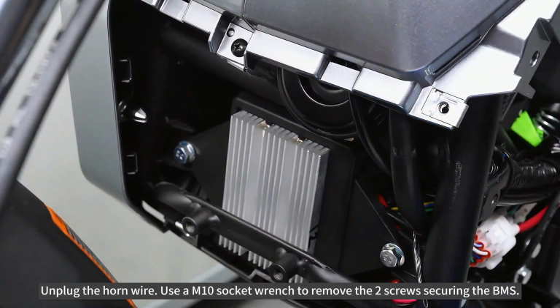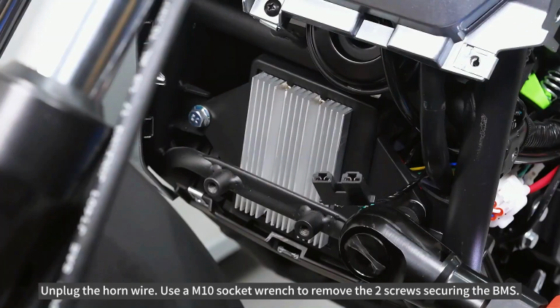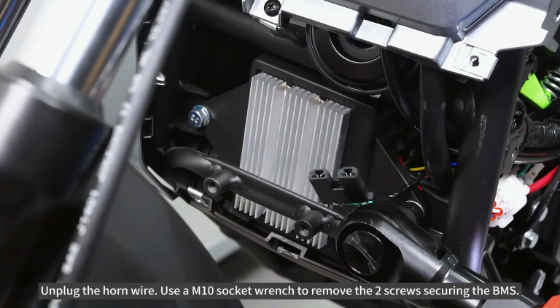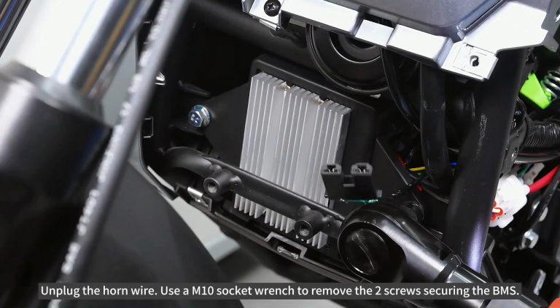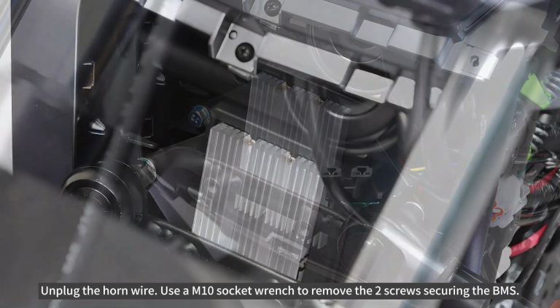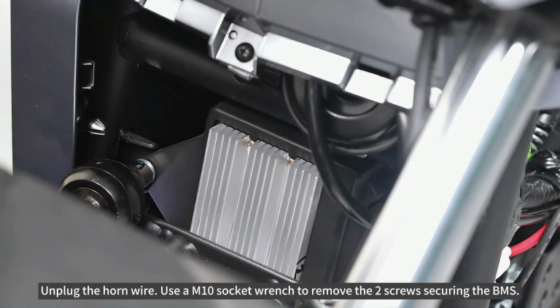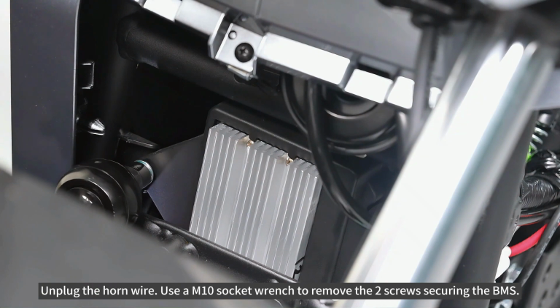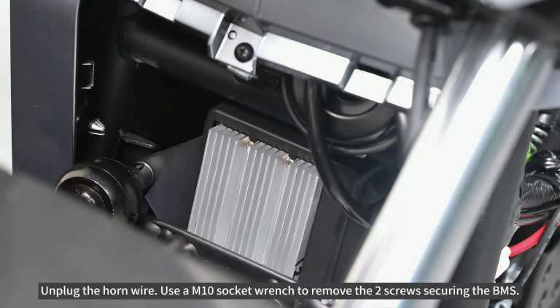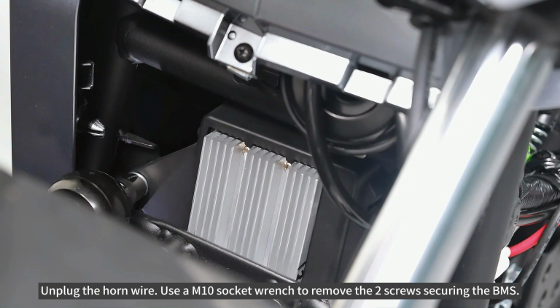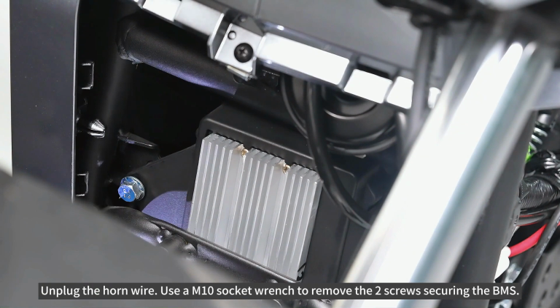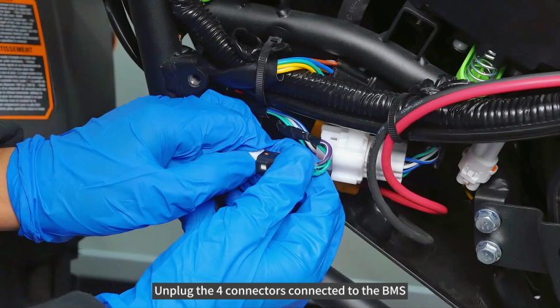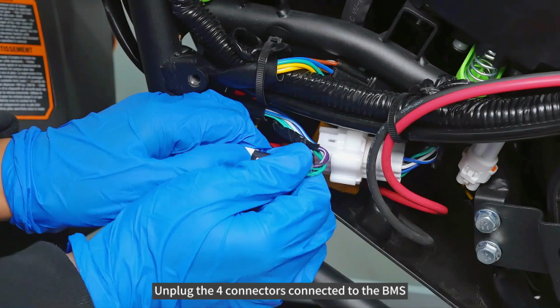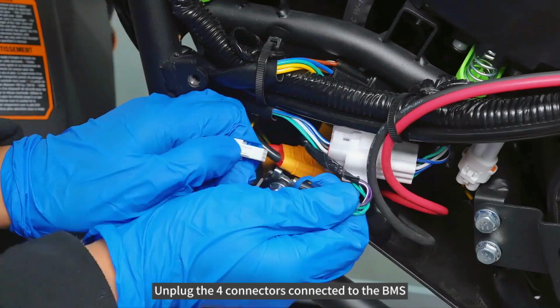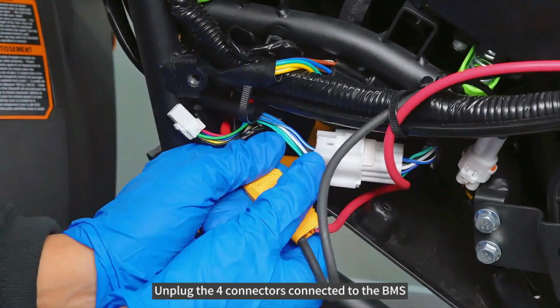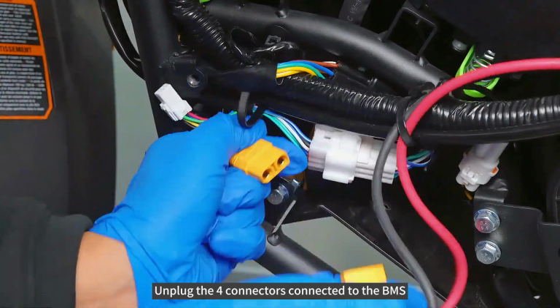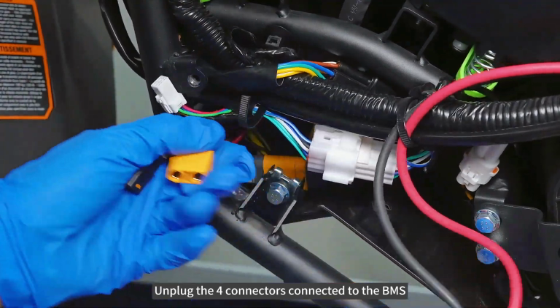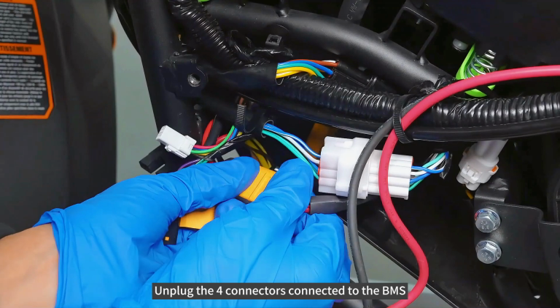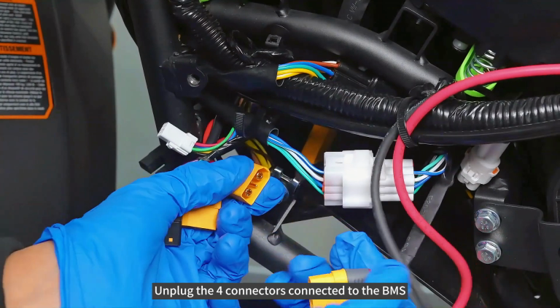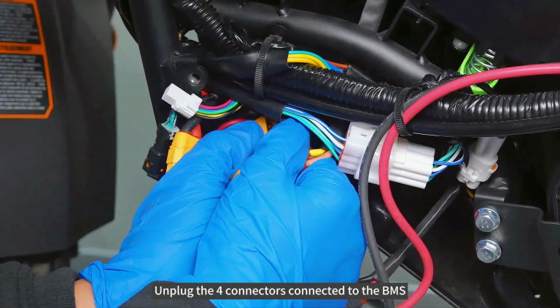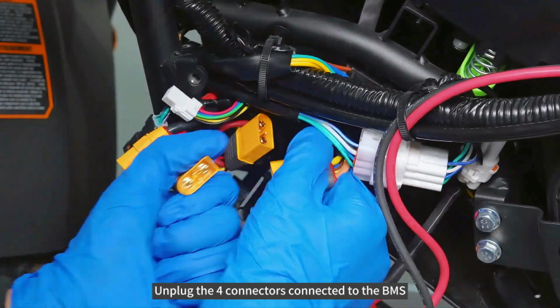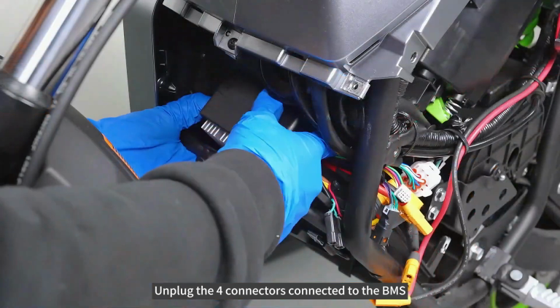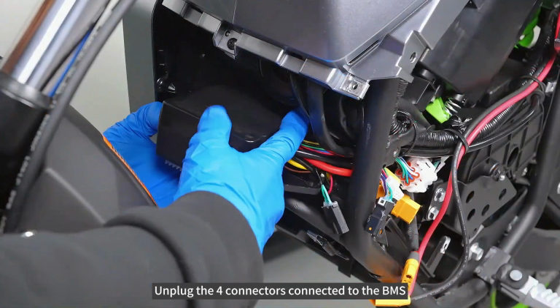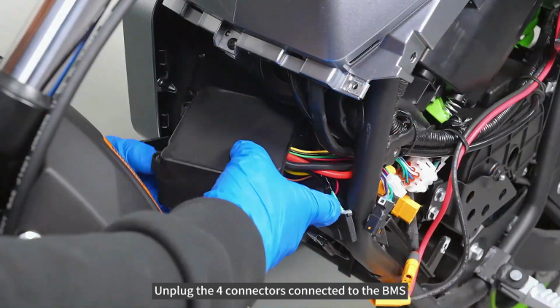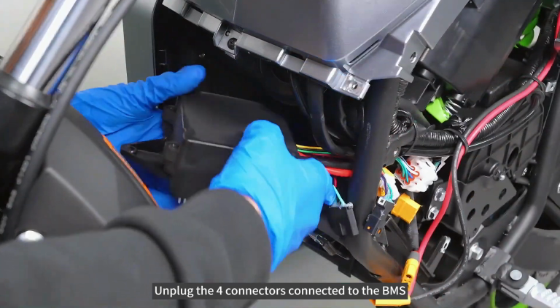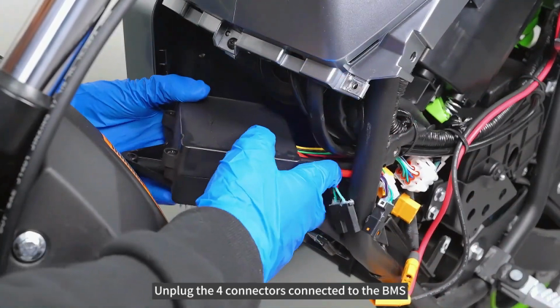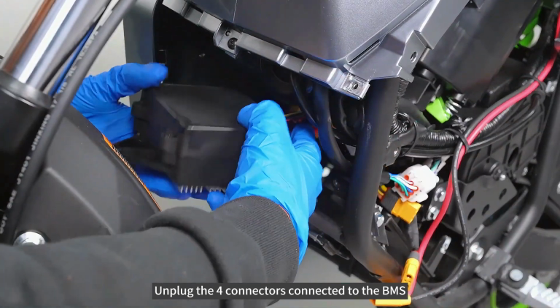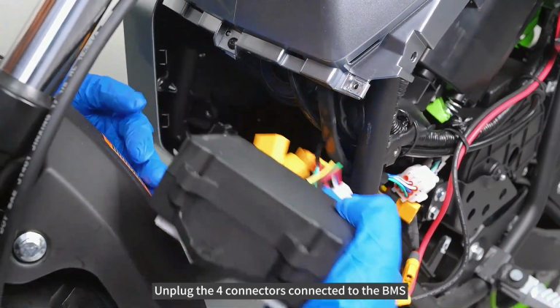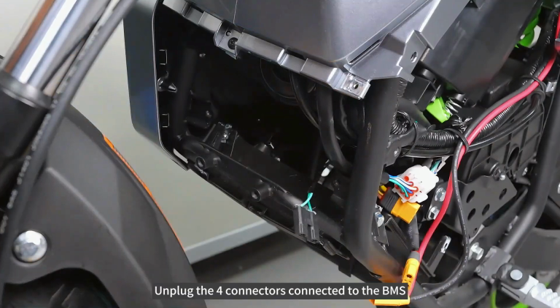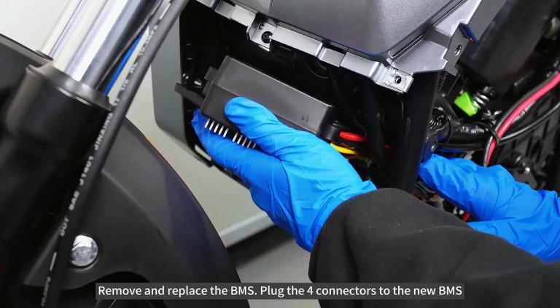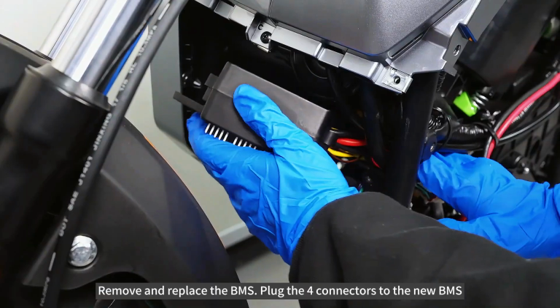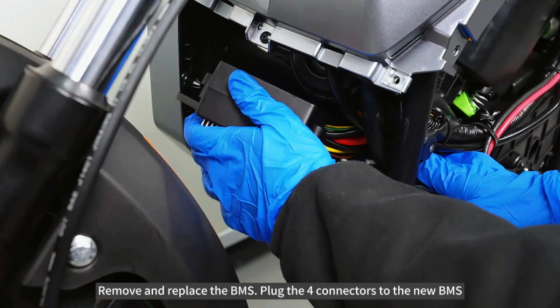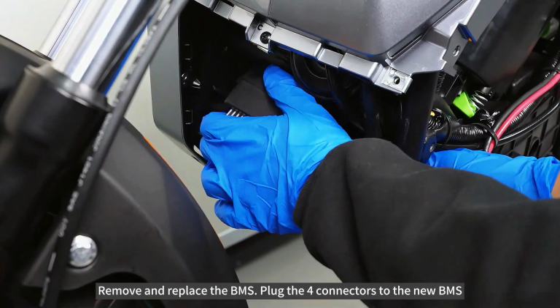Use a M10 socket wrench to remove the two screws securing the BMS. Unplug the four connectors connected to the BMS. Remove and replace the BMS.